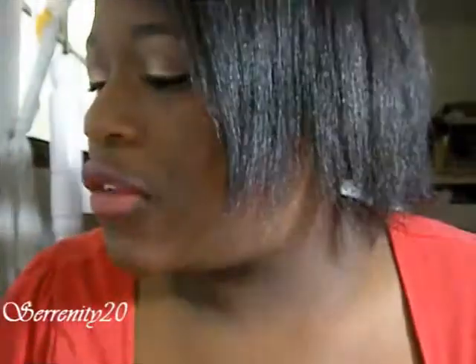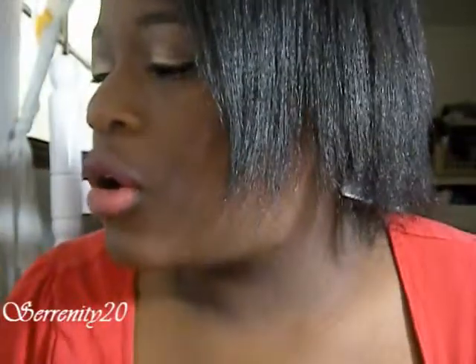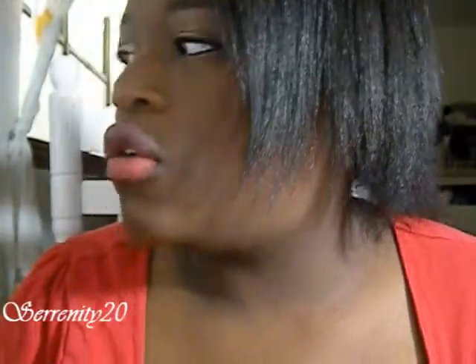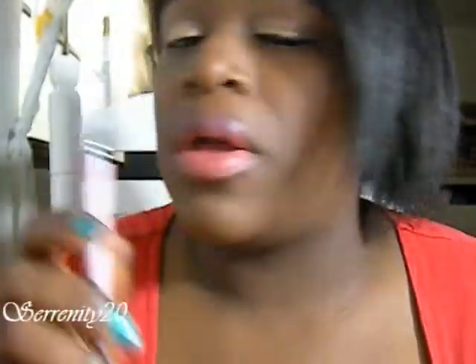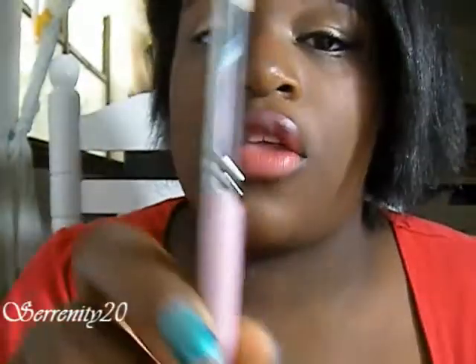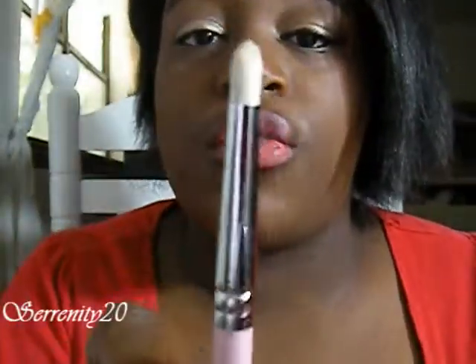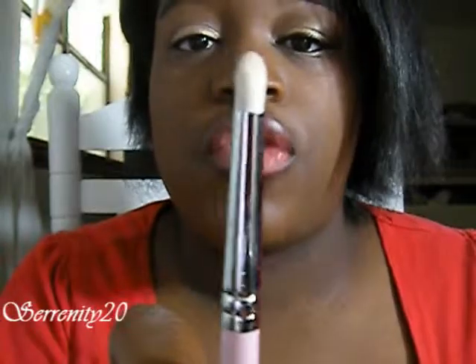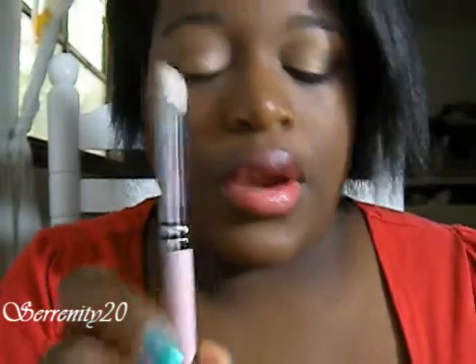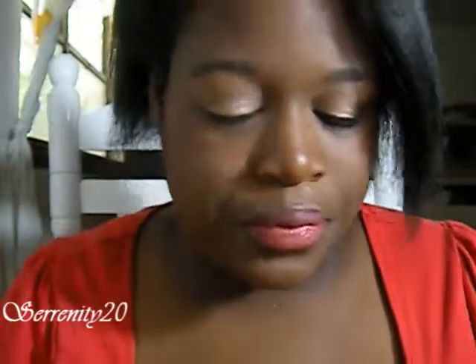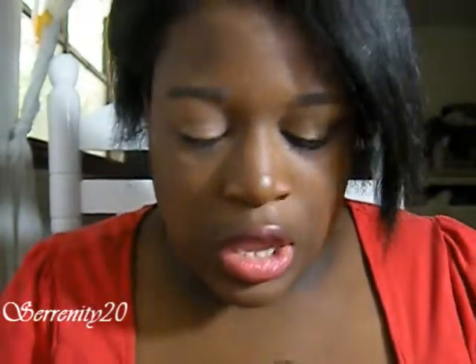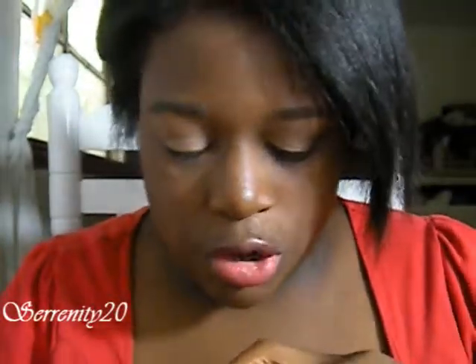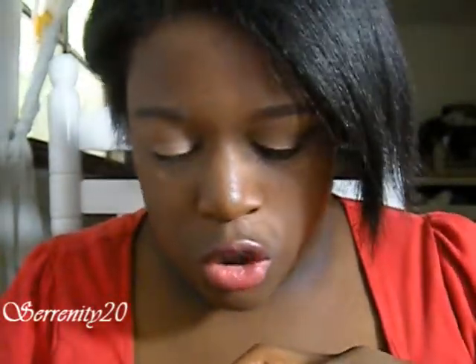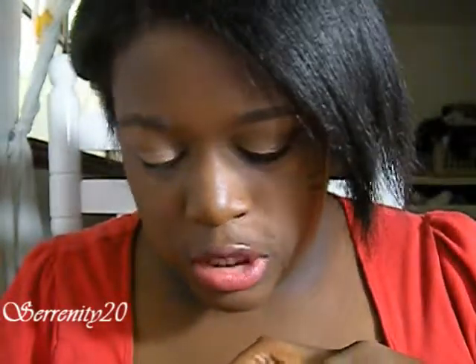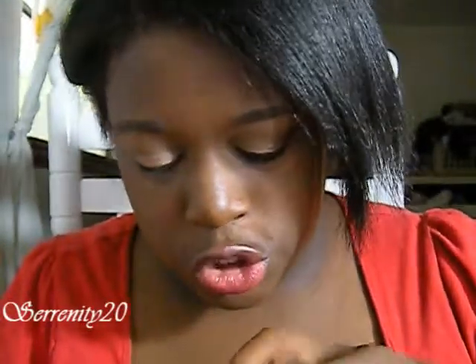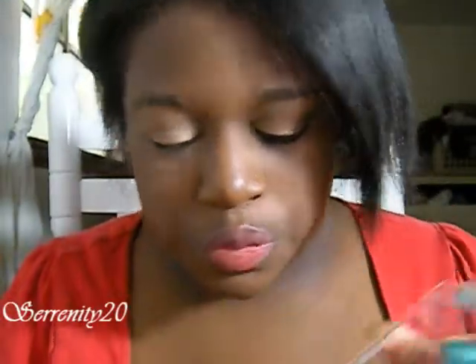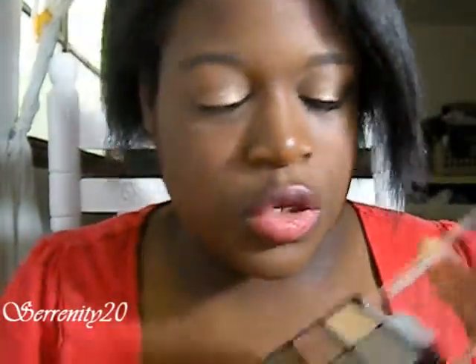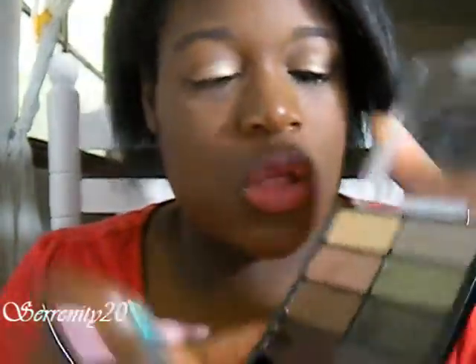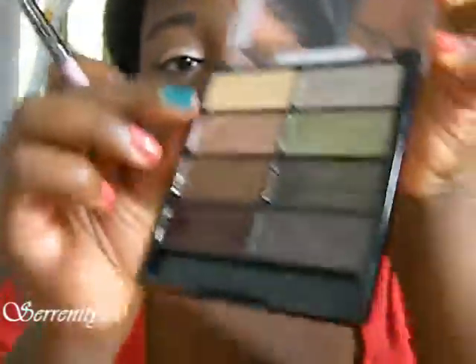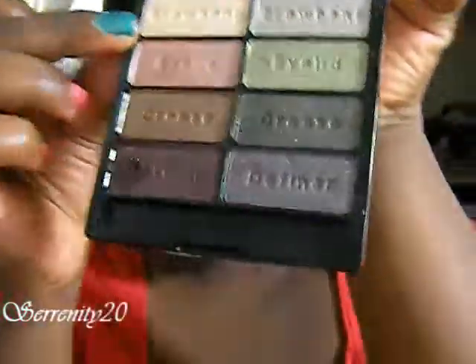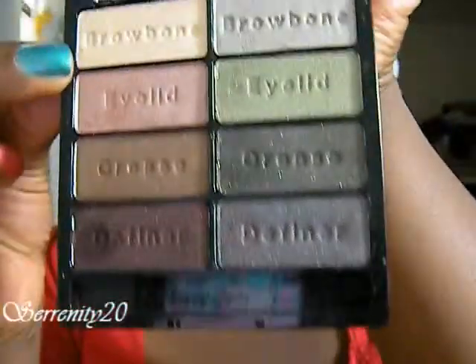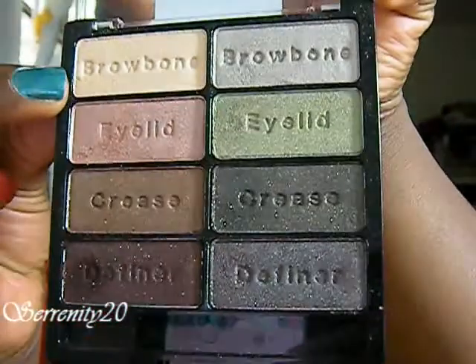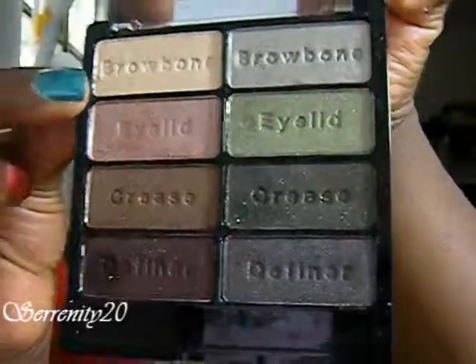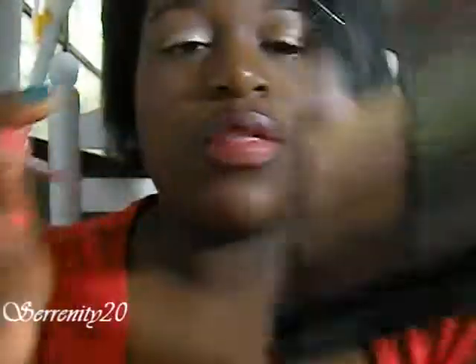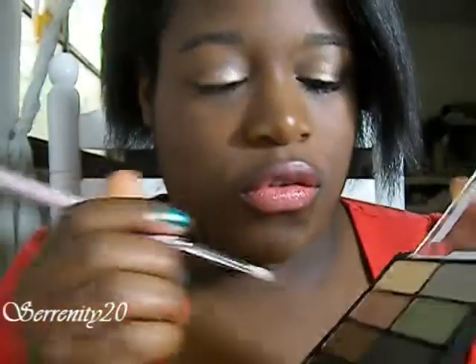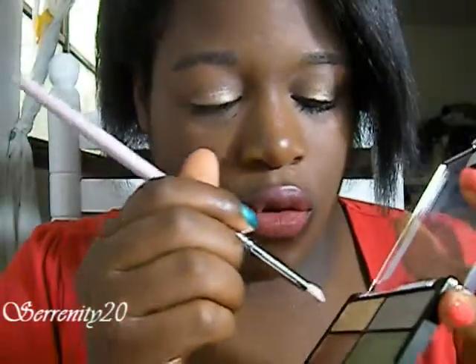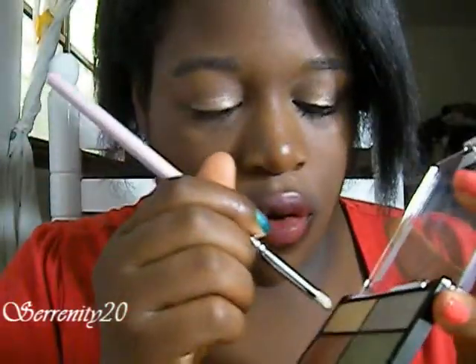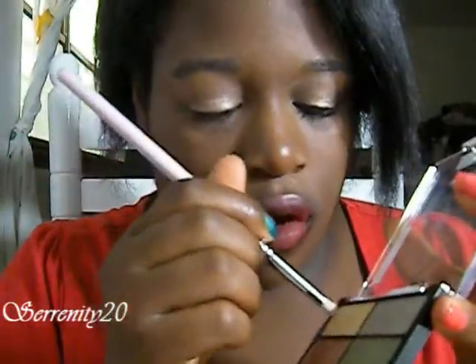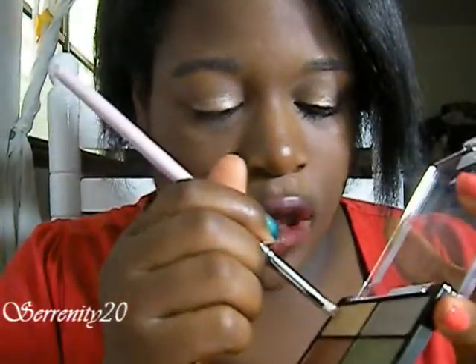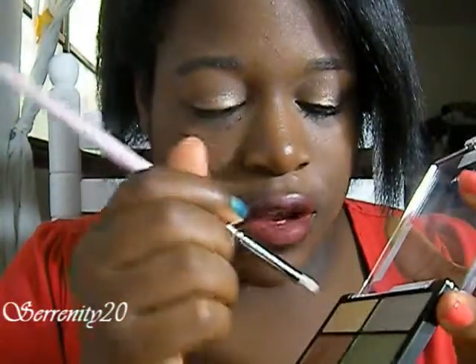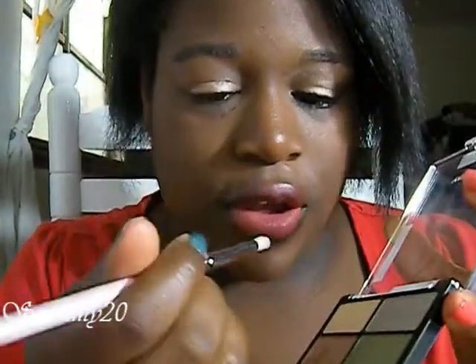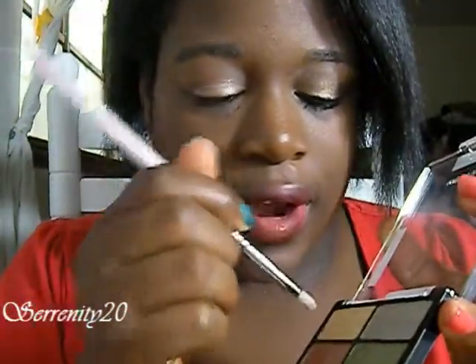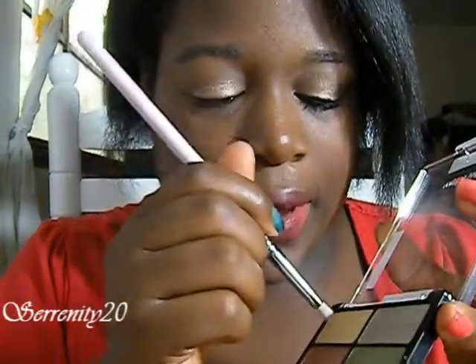Next, I'm going to use my pencil brush right here. I'm going to go into the brow bone color and I'm going to put this on the inner tear duct area.